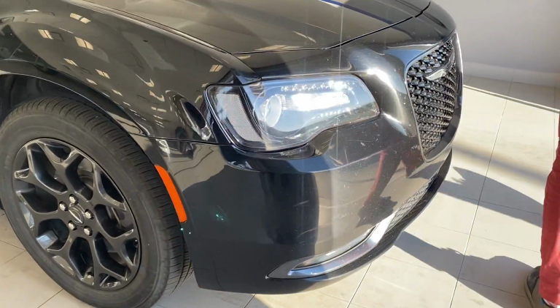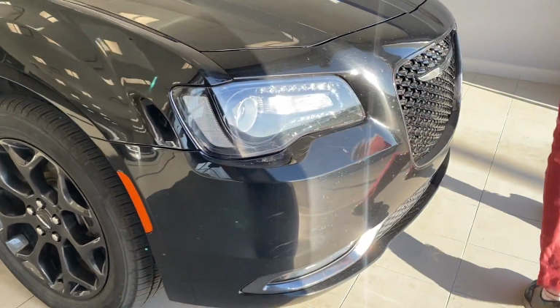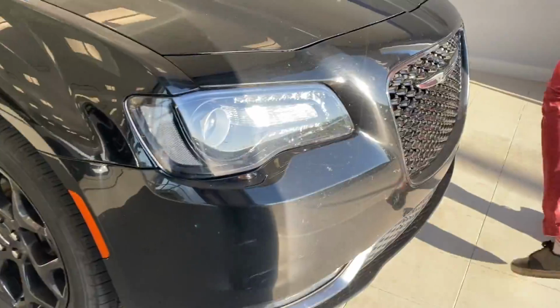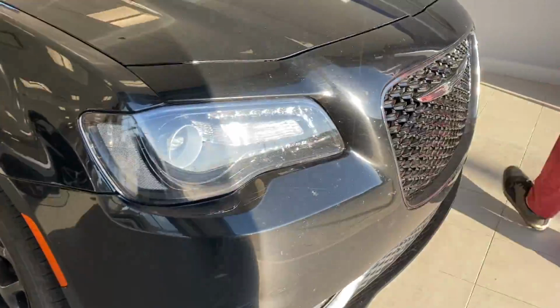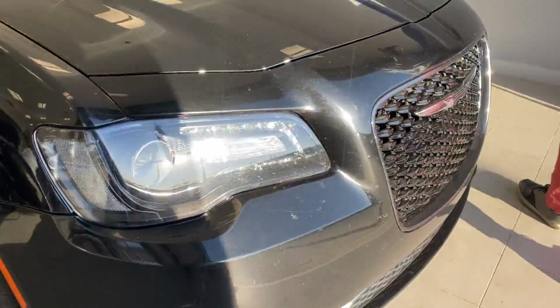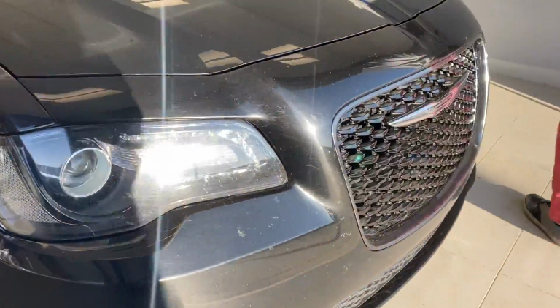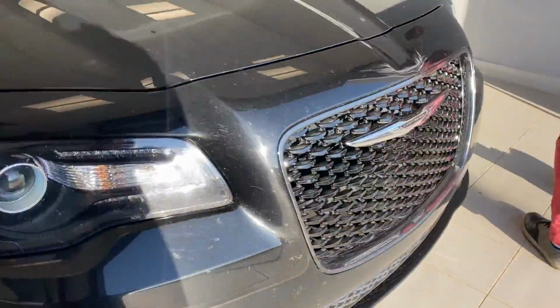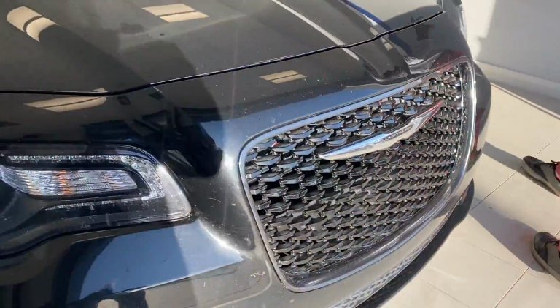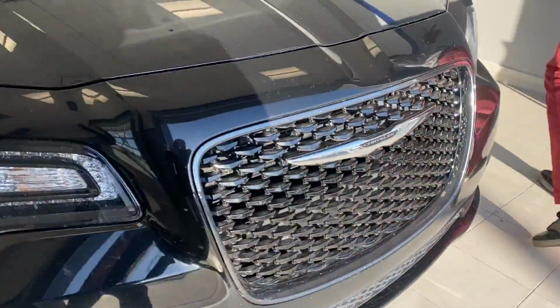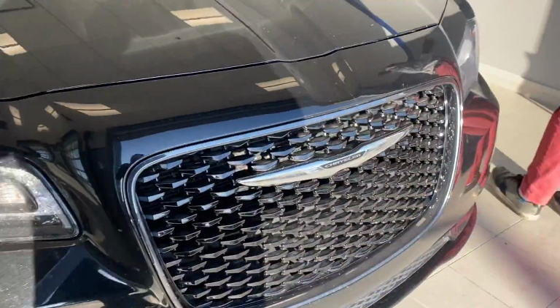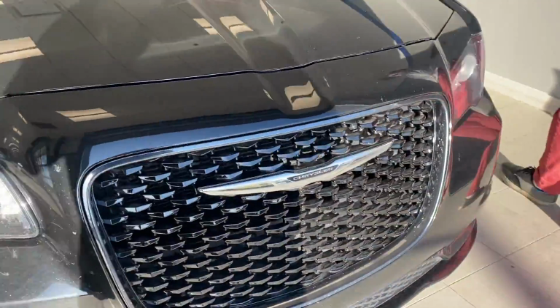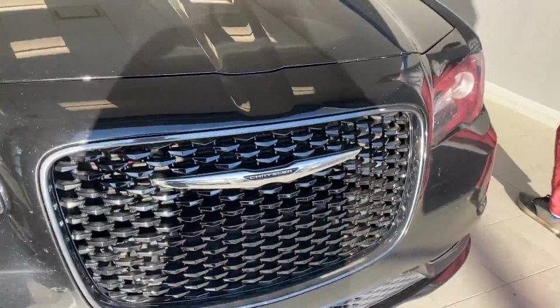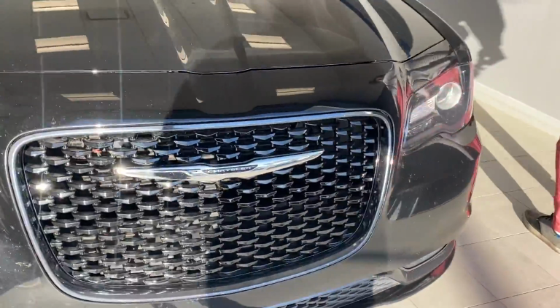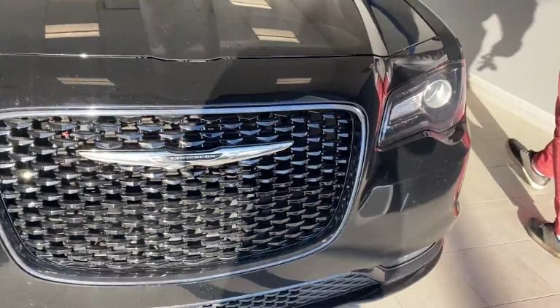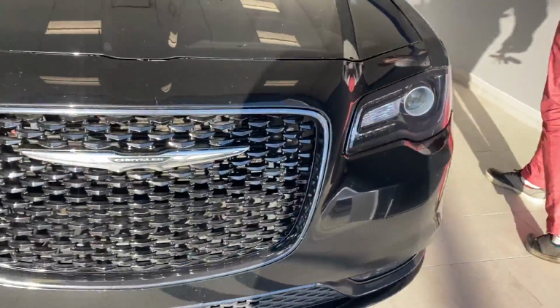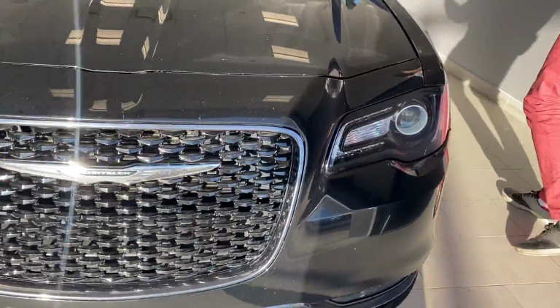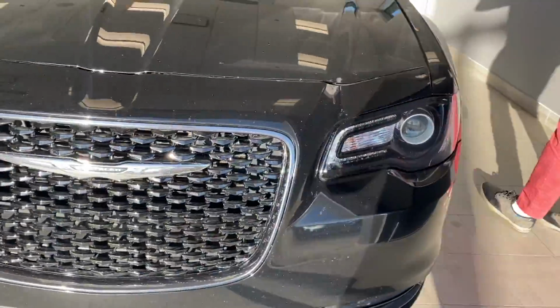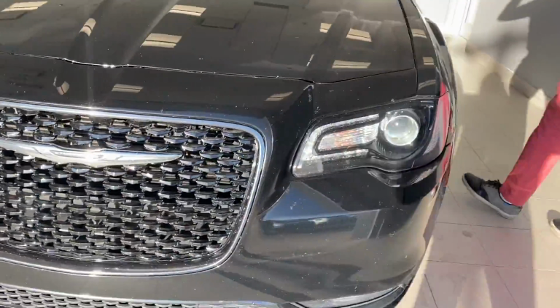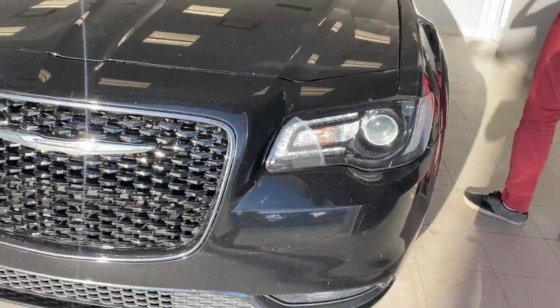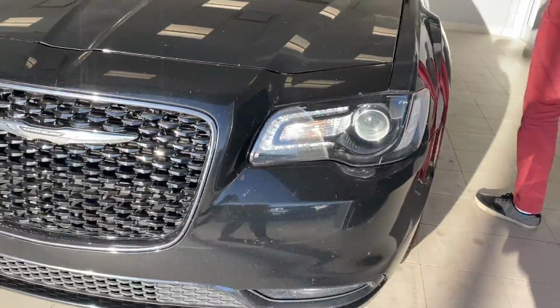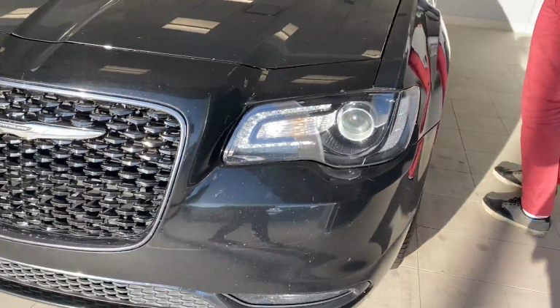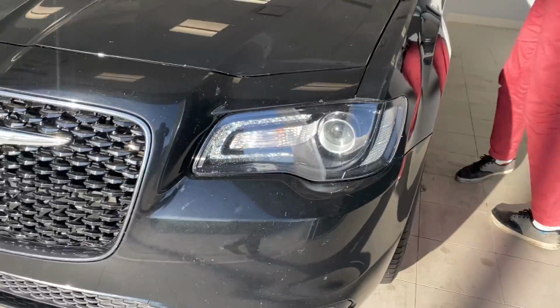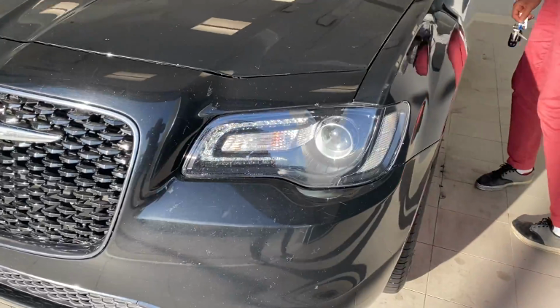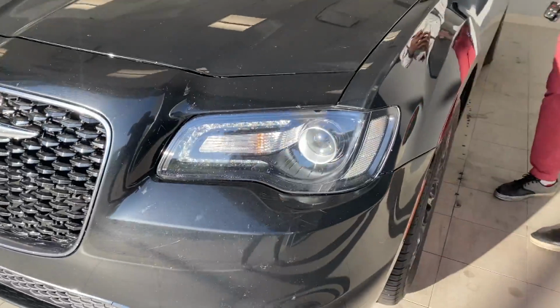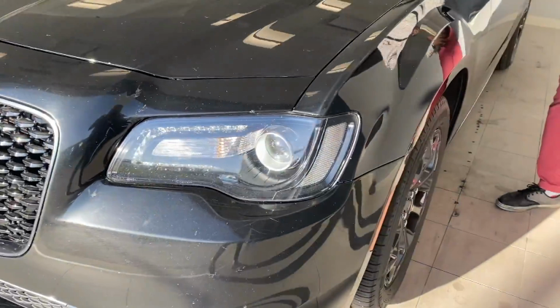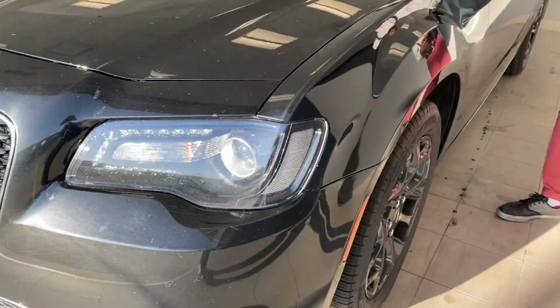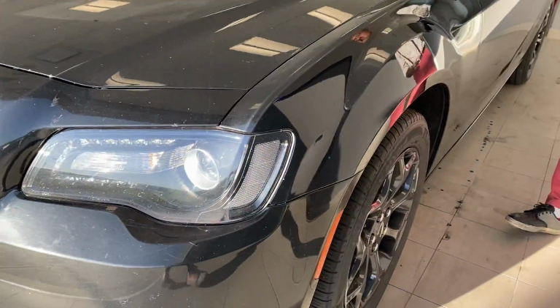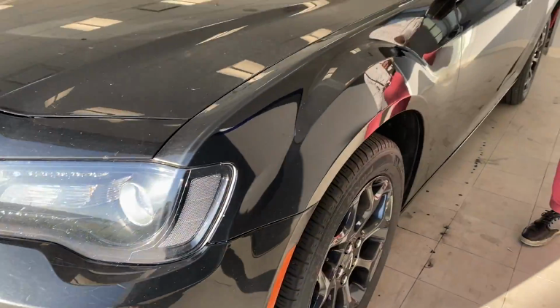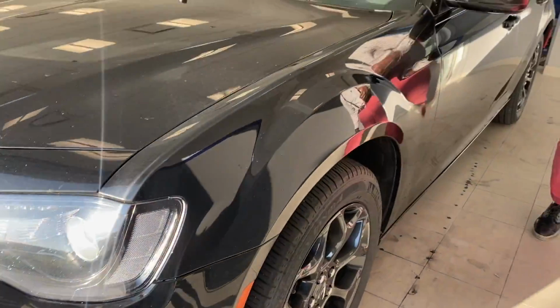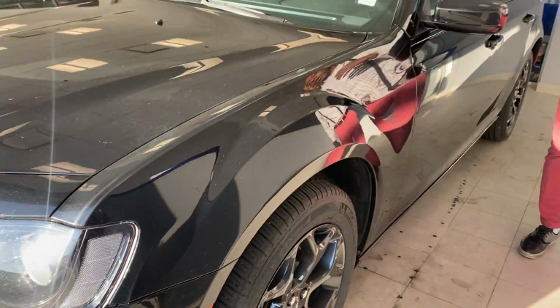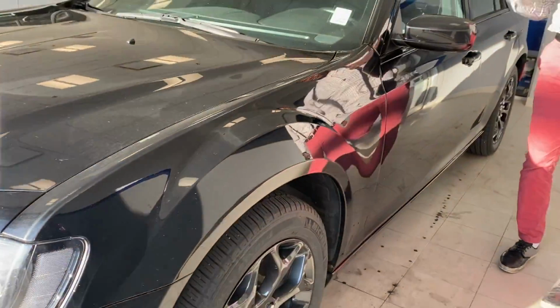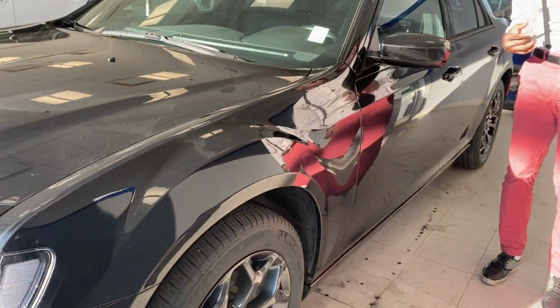This vehicle is an S trim level, so you are going to have quite a bit of power because it's going to be more sporty, and it is actually all-wheel drive also.